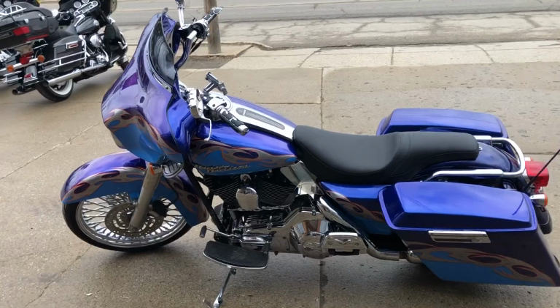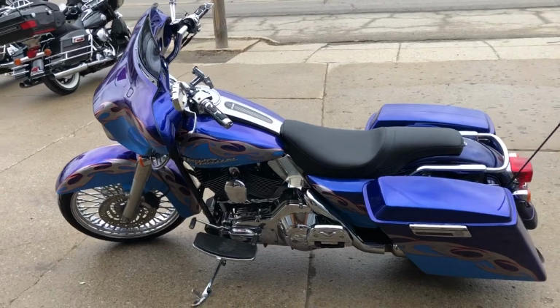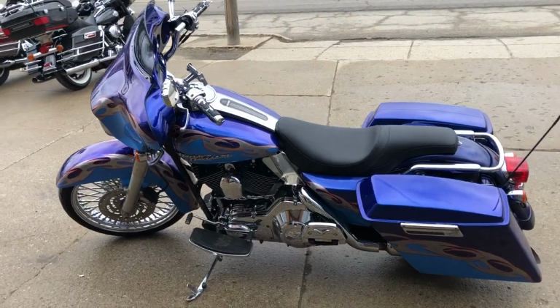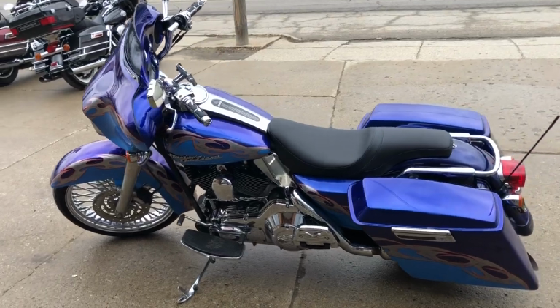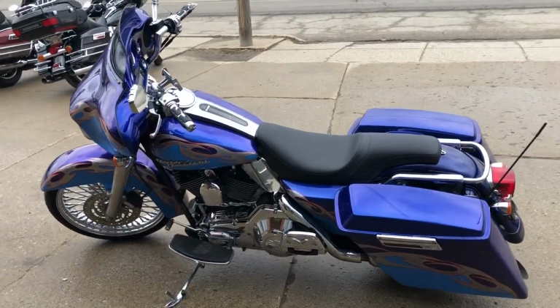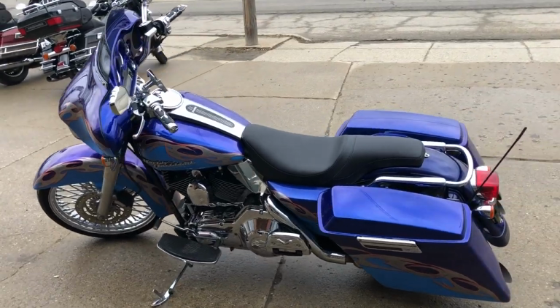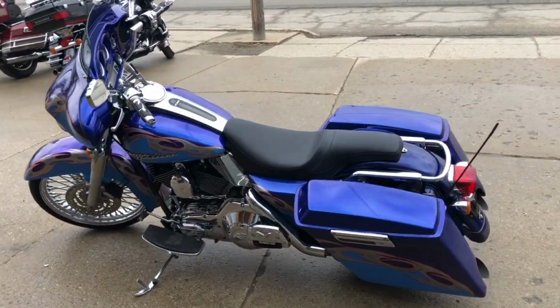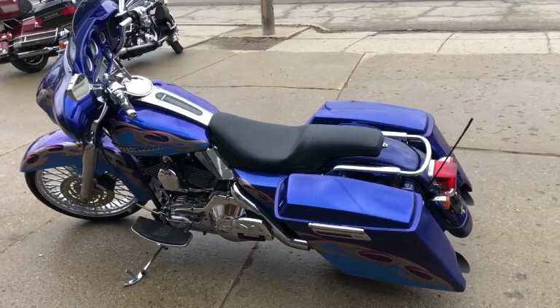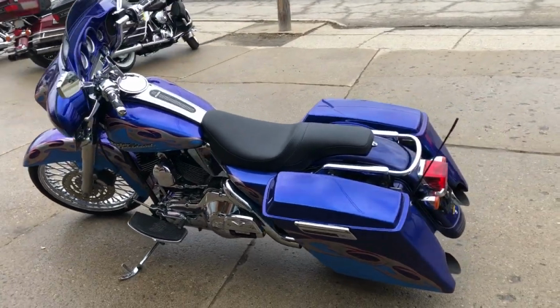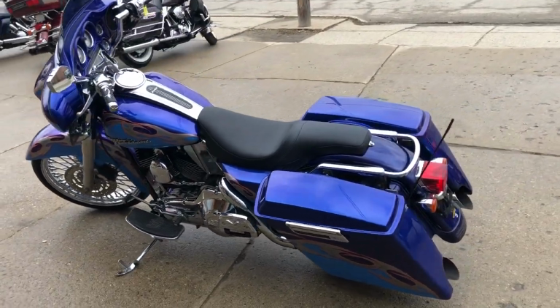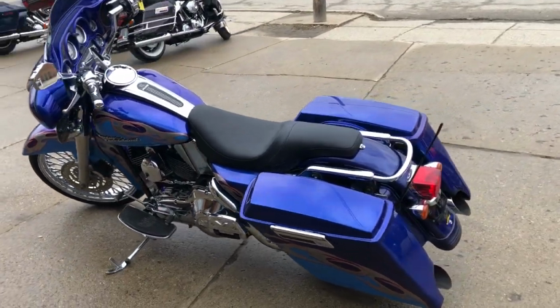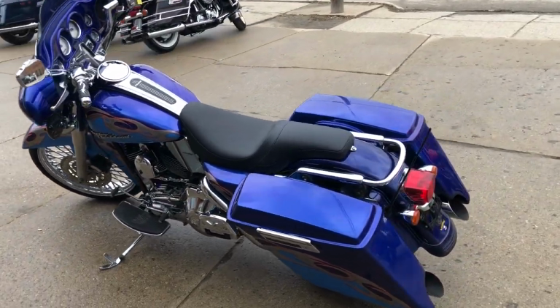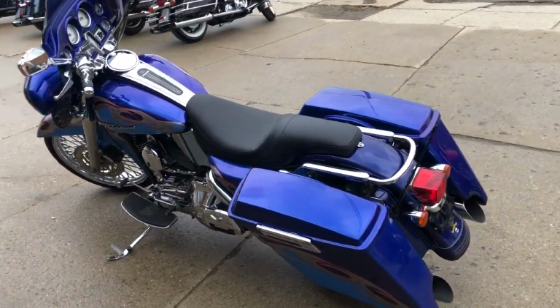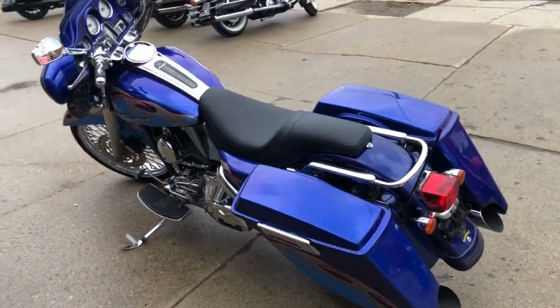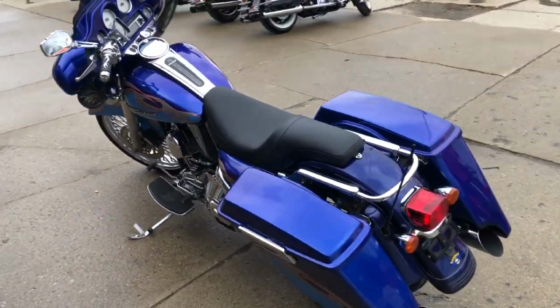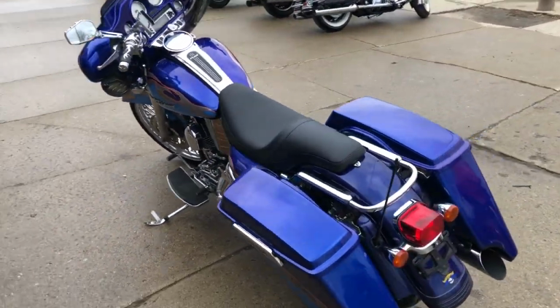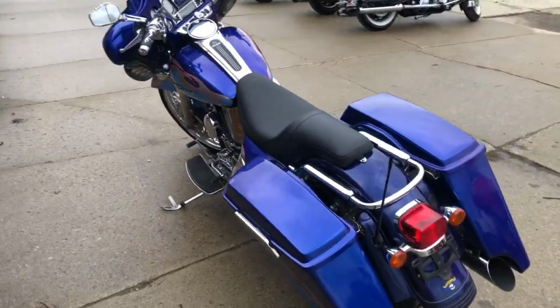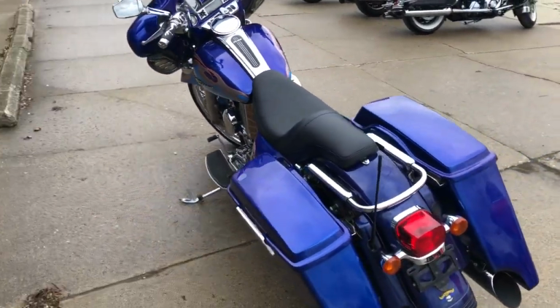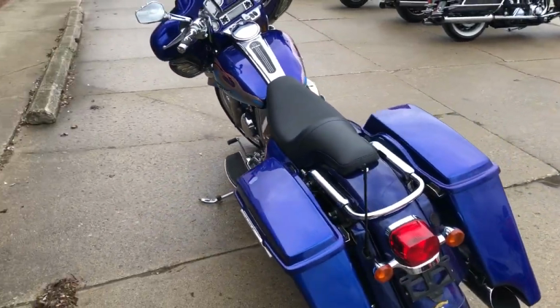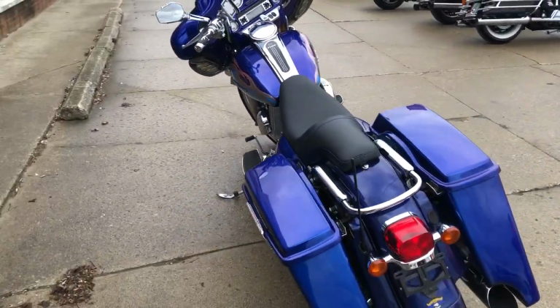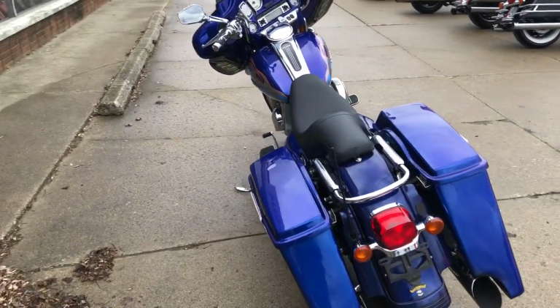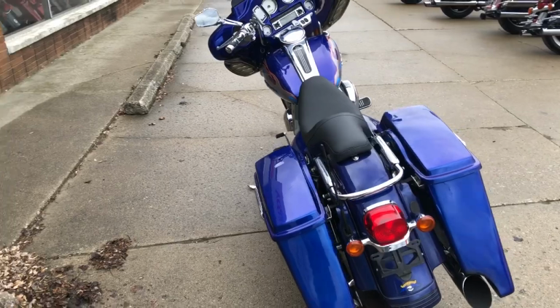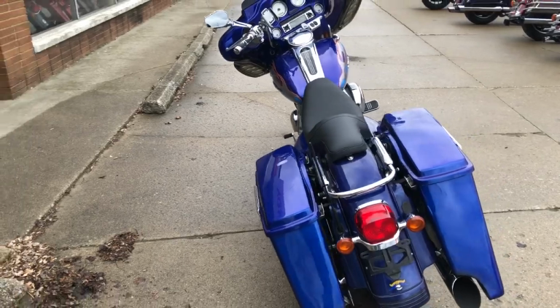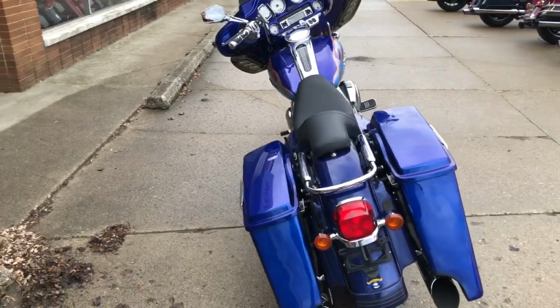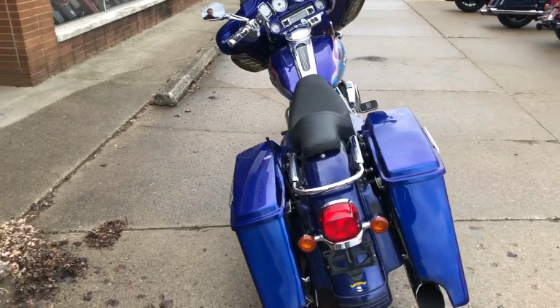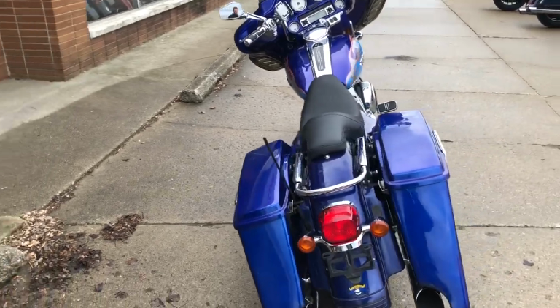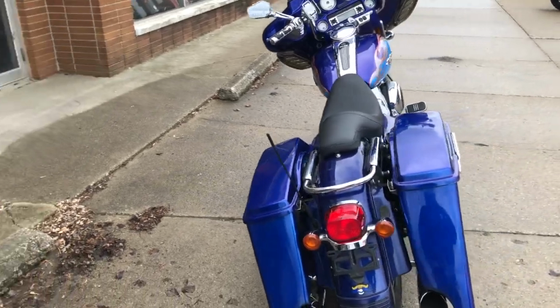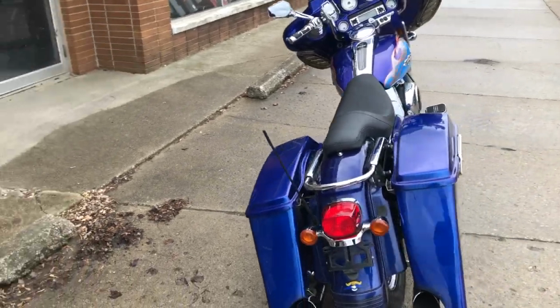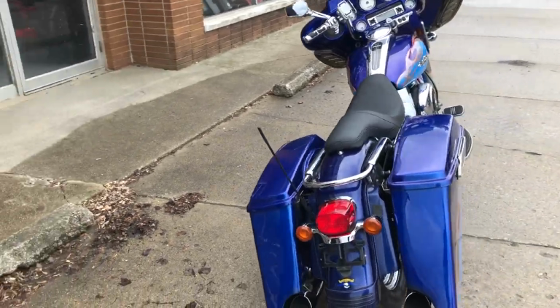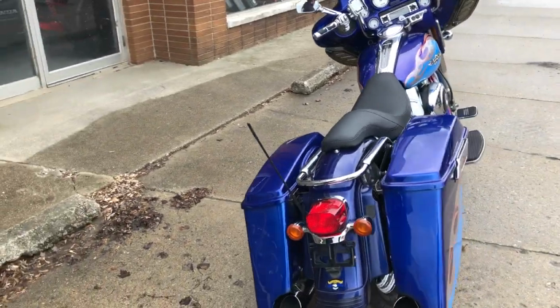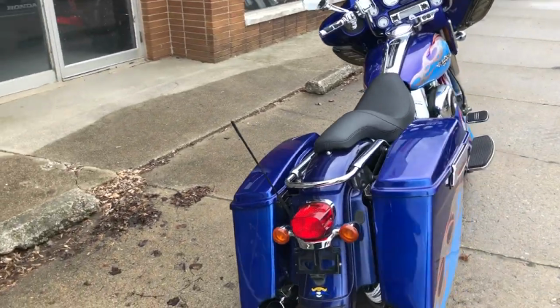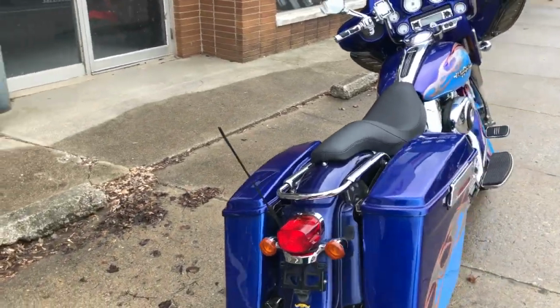Hey guys, ApprovalPowerSports.com here doing some videos on some bikes that just came in. Check it out. 2006 big wheel bagger with that 21-inch fast-spoke chrome wheel.